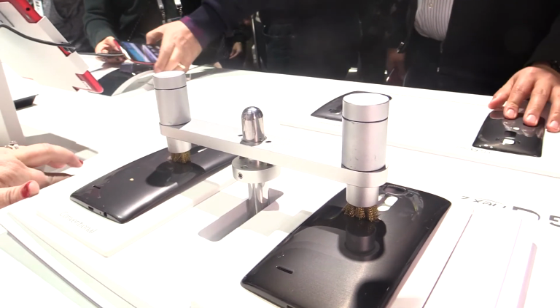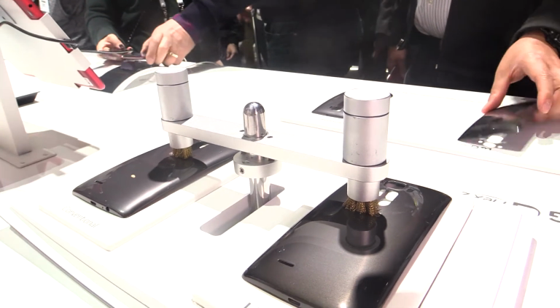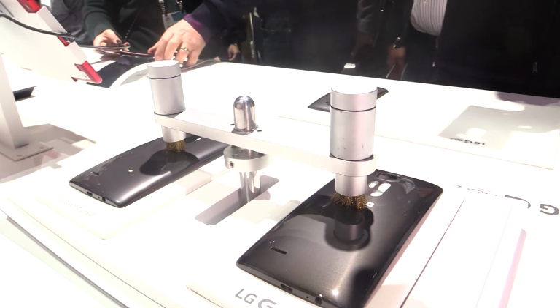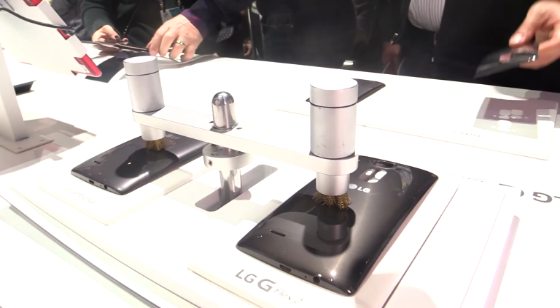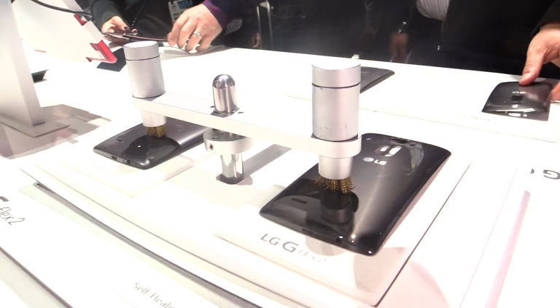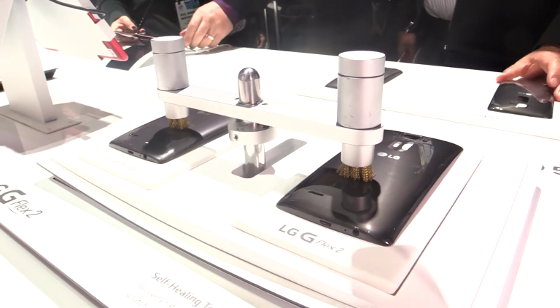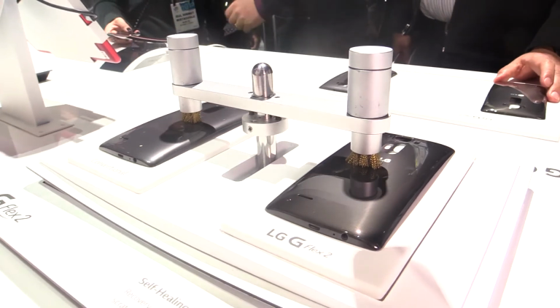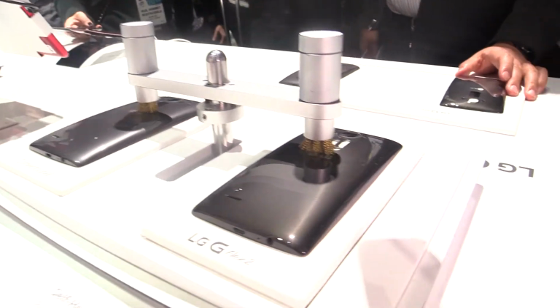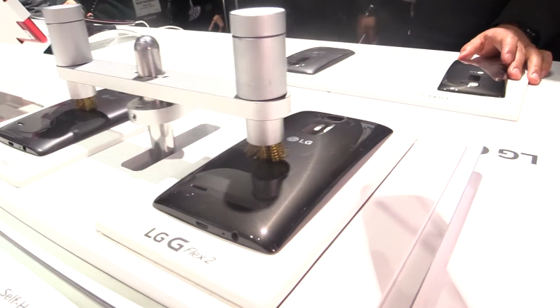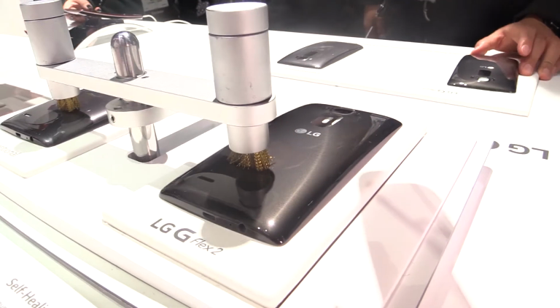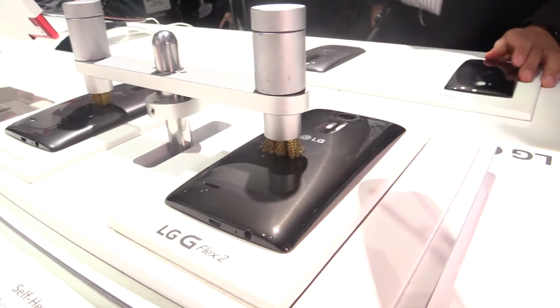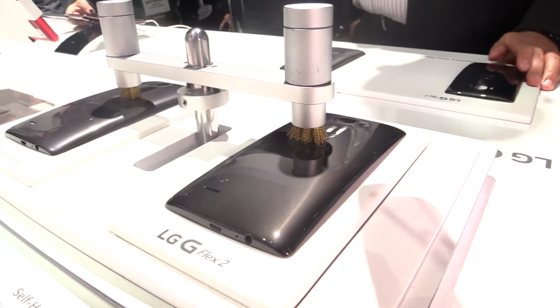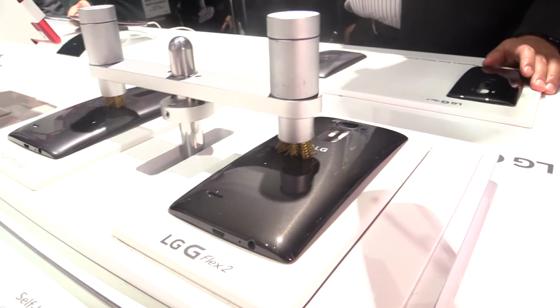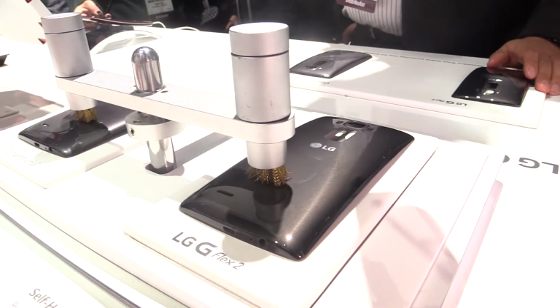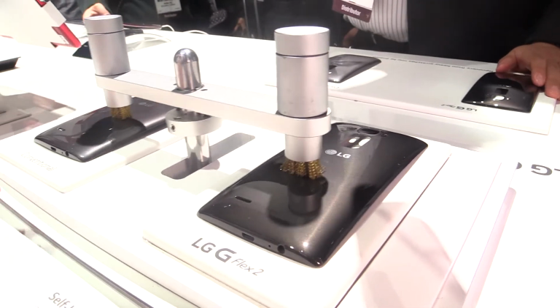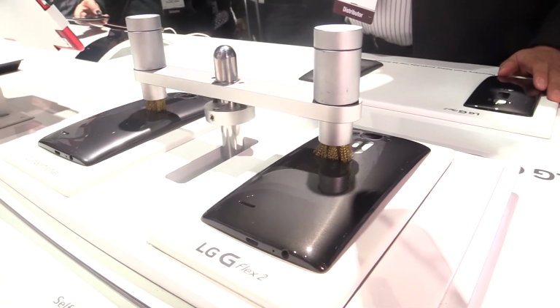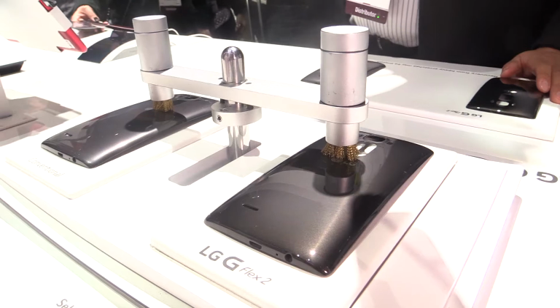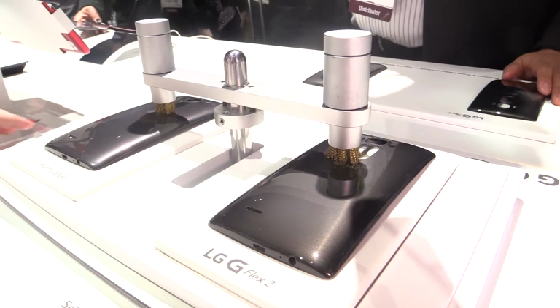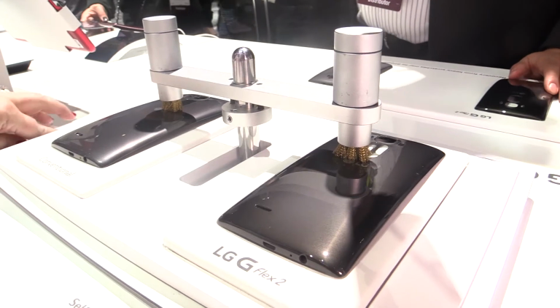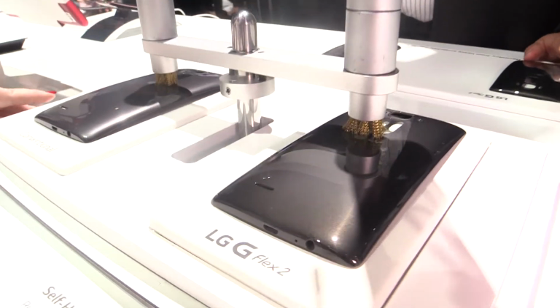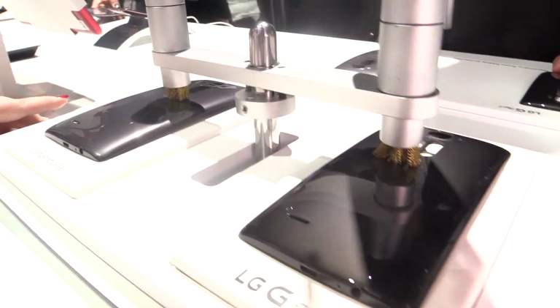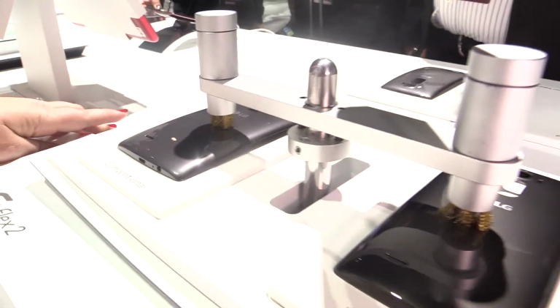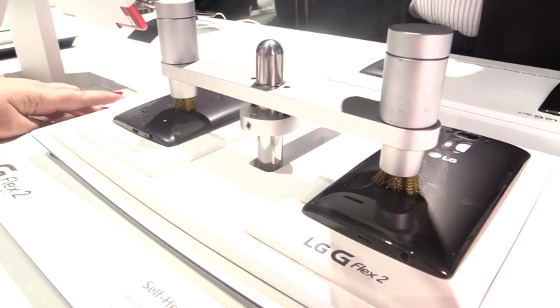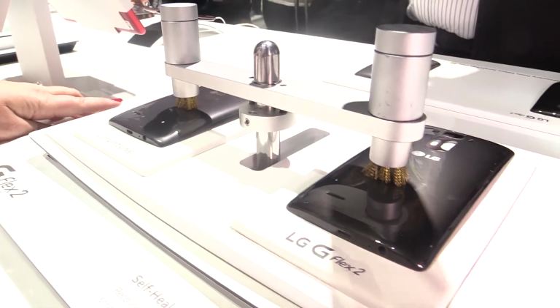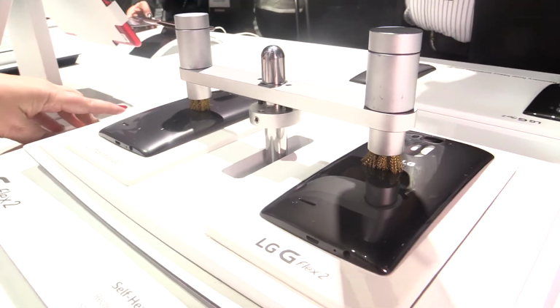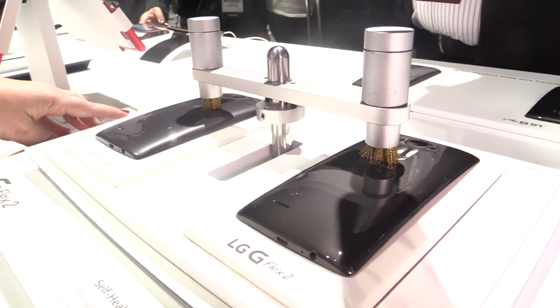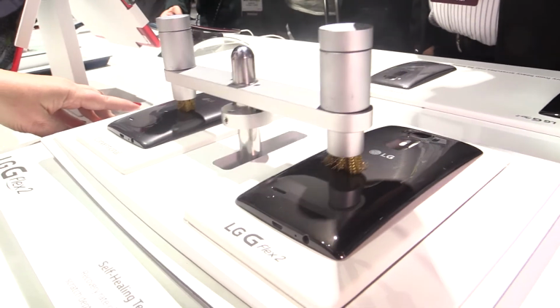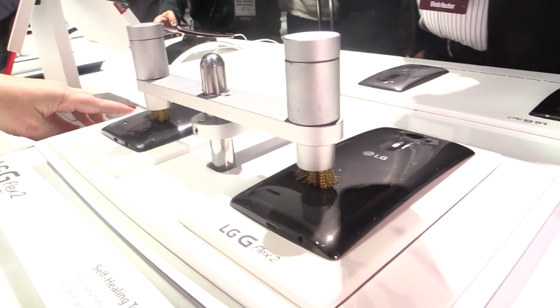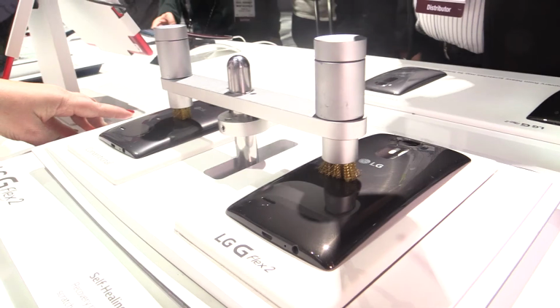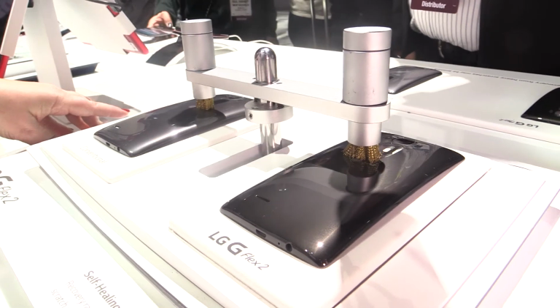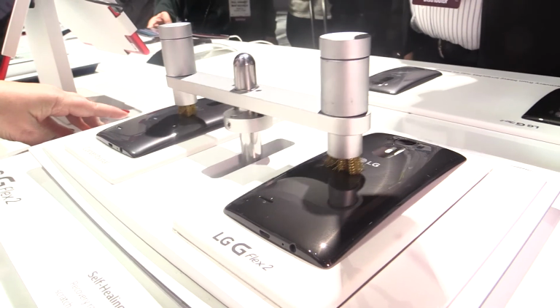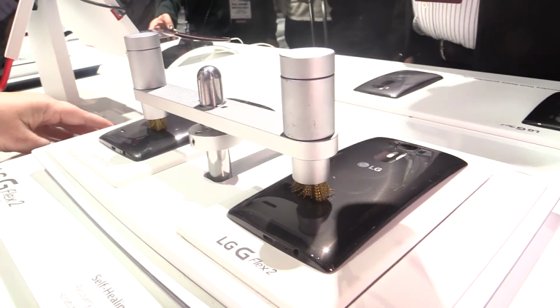Let's go ahead and turn this on so you can see the scratches that occur. As it starts to scratch, you're going to notice on both covers the scratches begin to start. We'll do it a couple of times to get some good scratches in there, then pull it off and take a look.